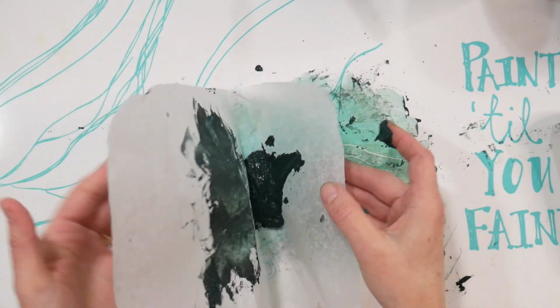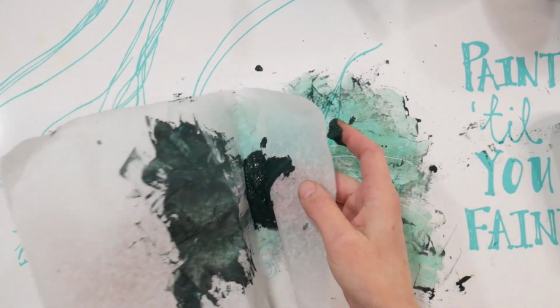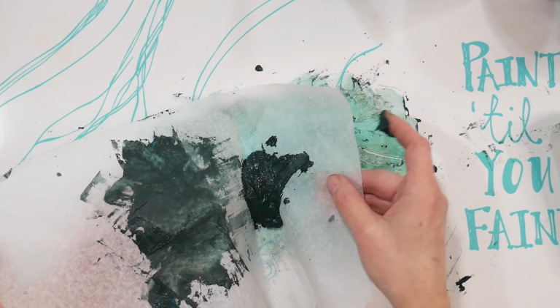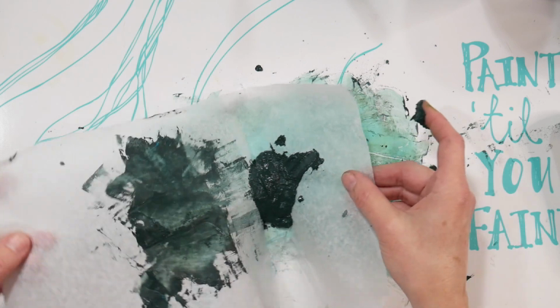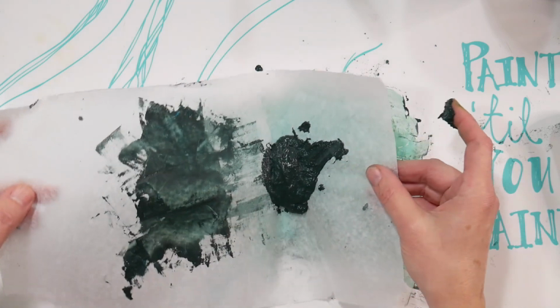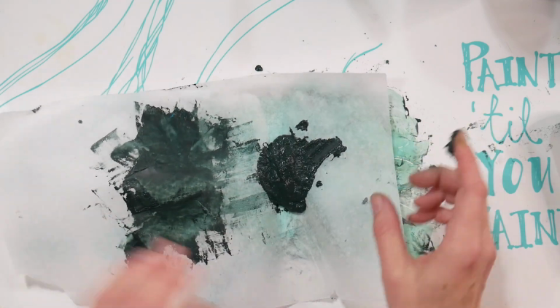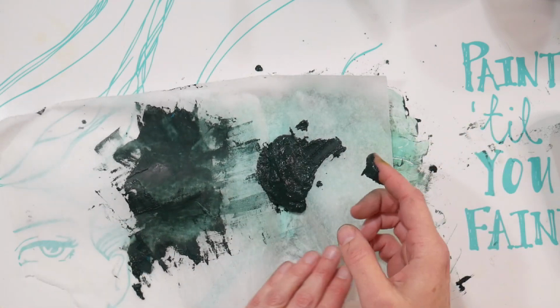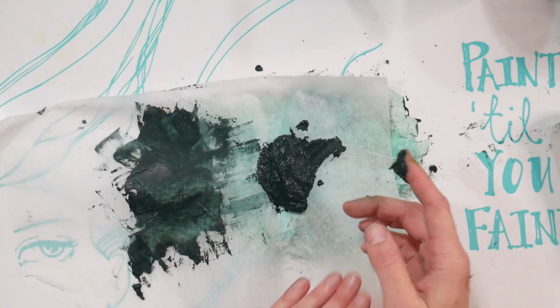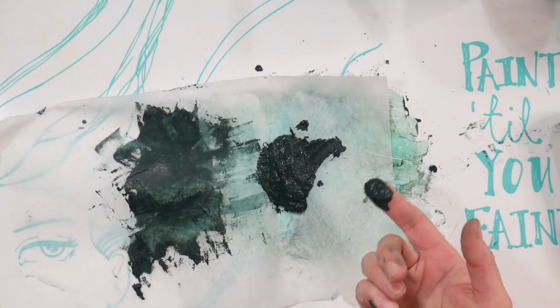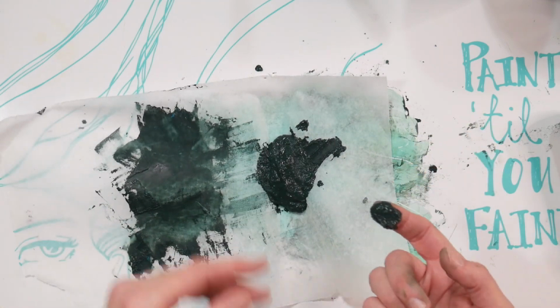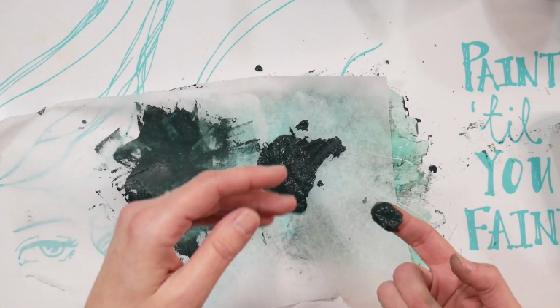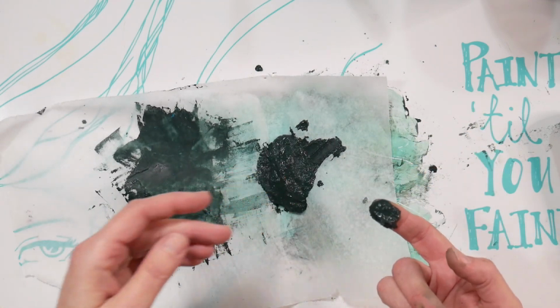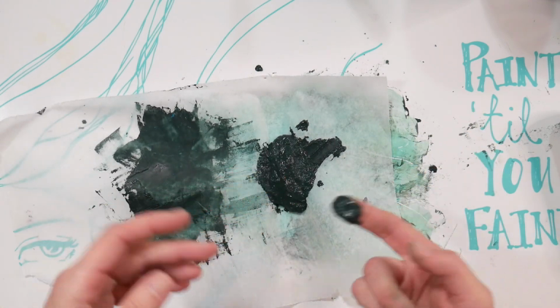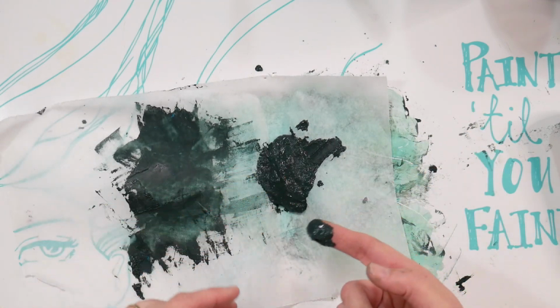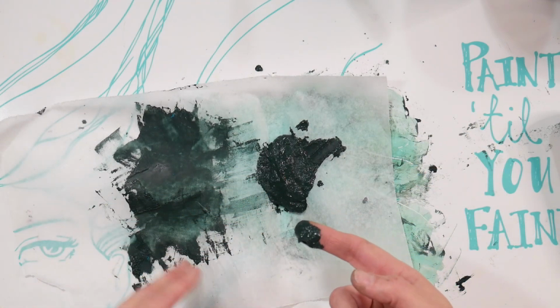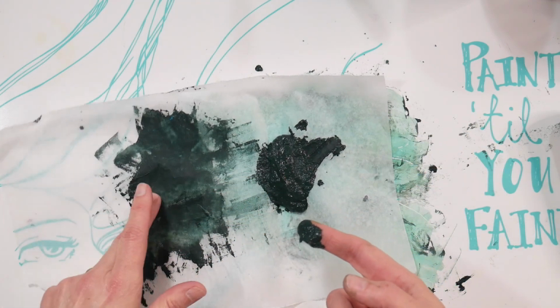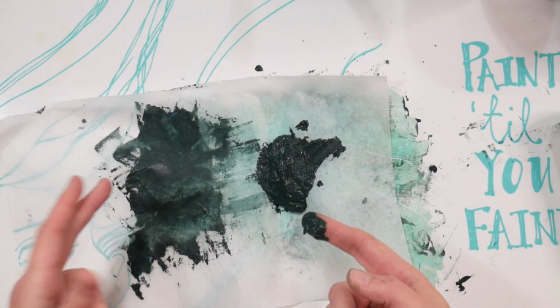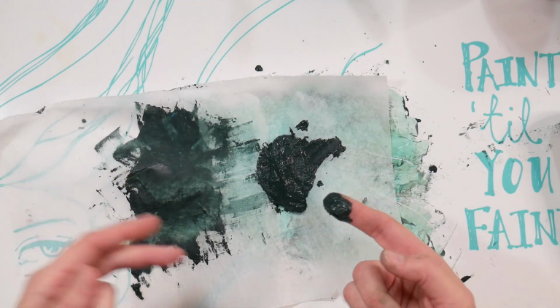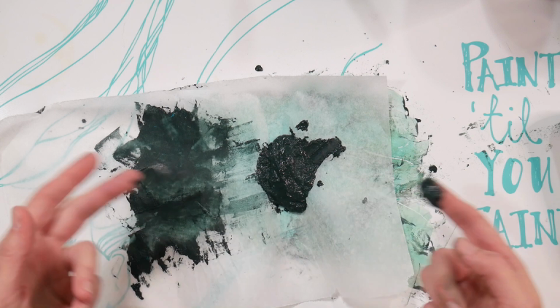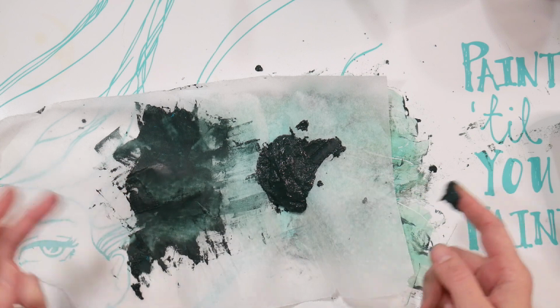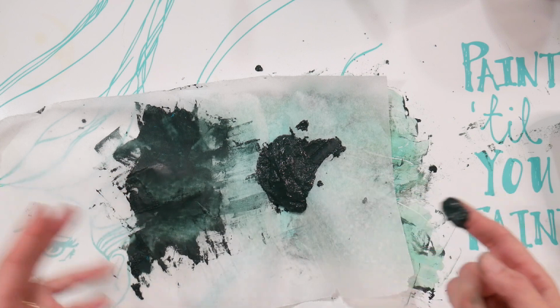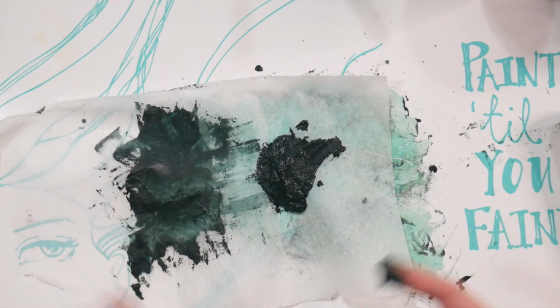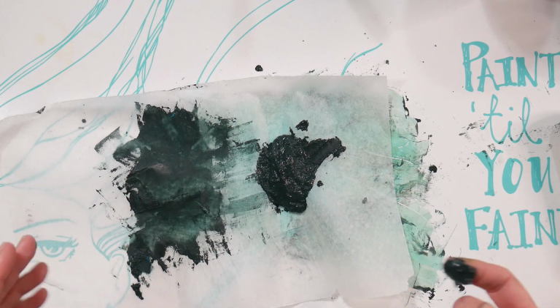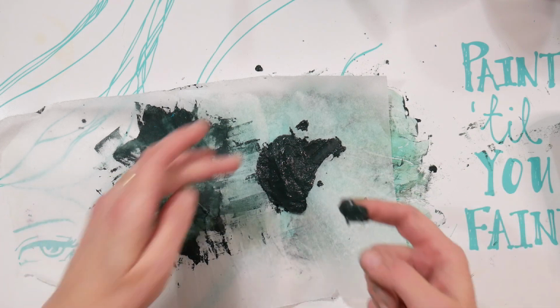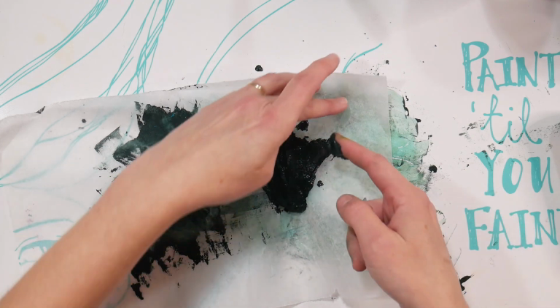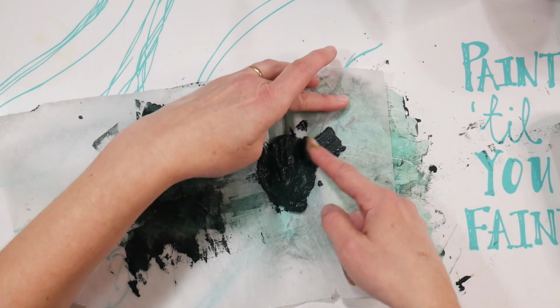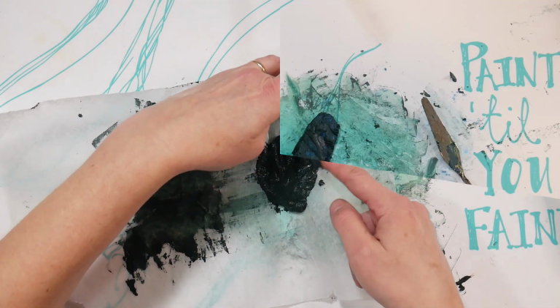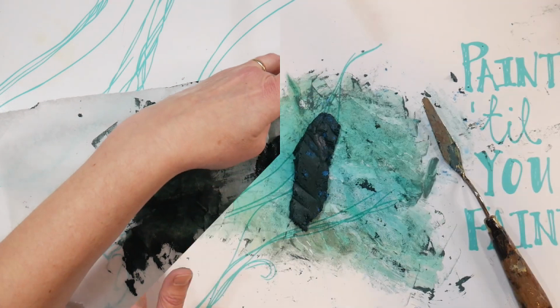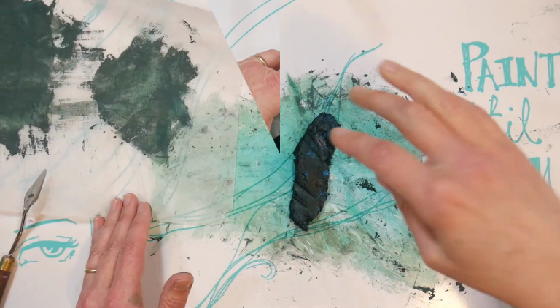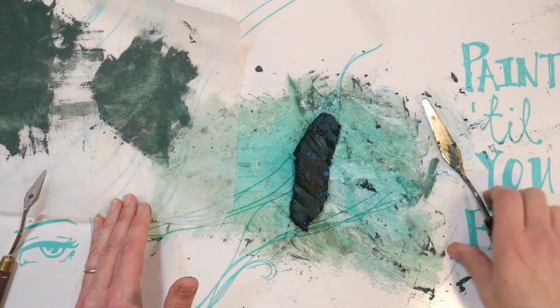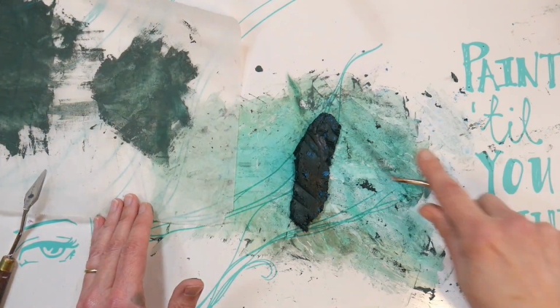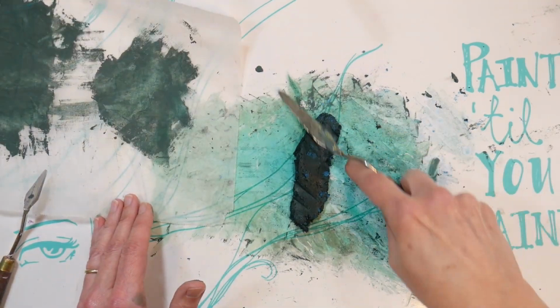We'll let this dry out a bit and then come back and I'll show you how to roll this up. It's pretty easy — it's just like rolling up some Play-Doh.